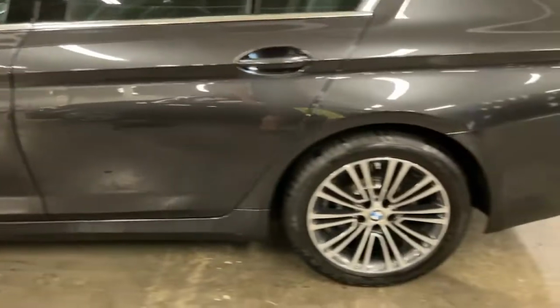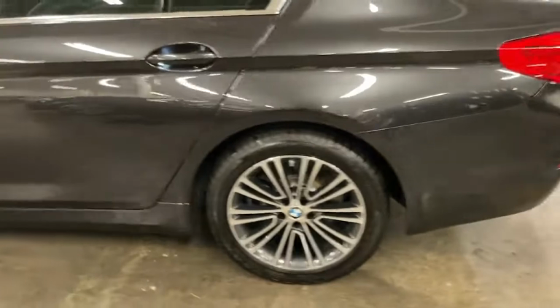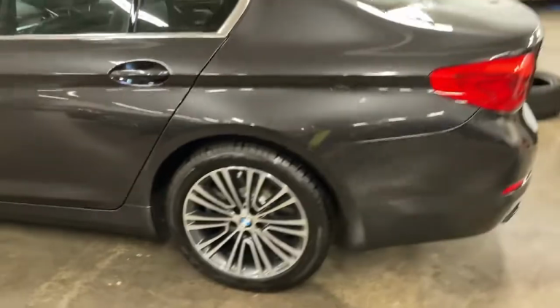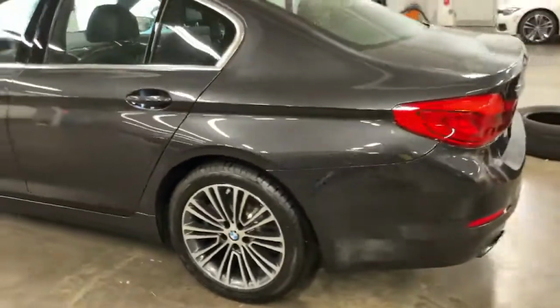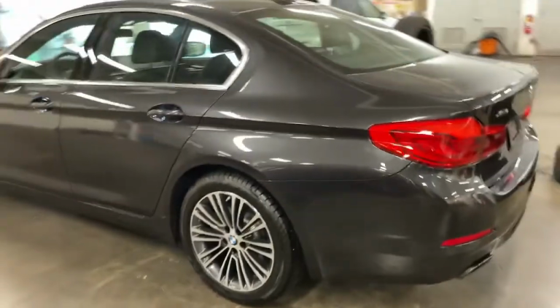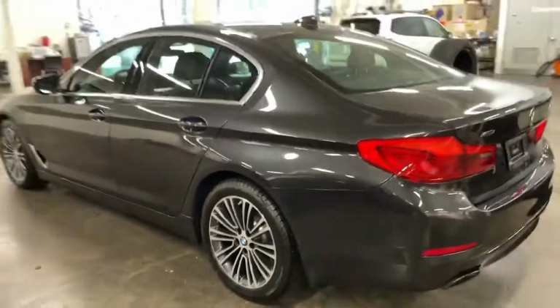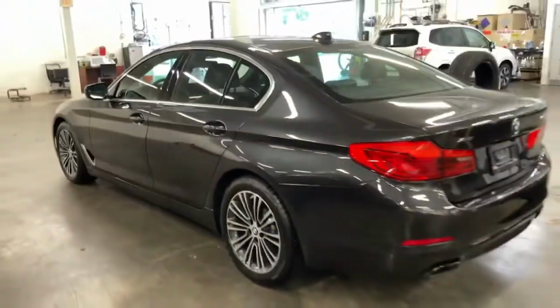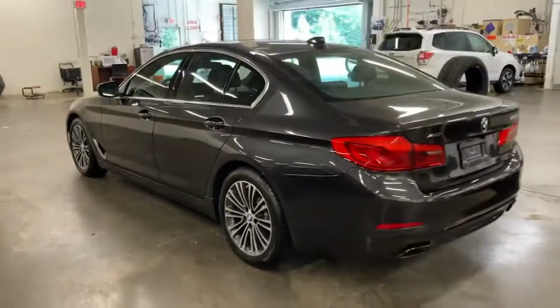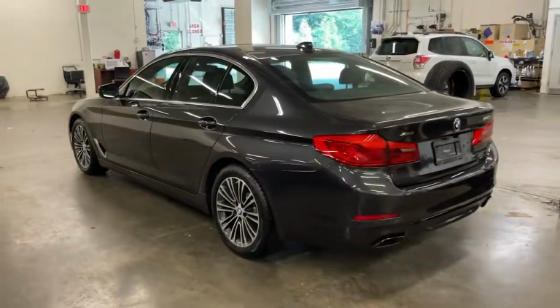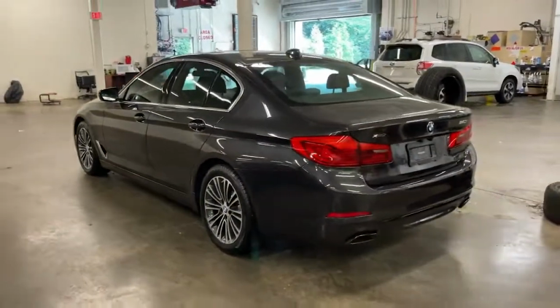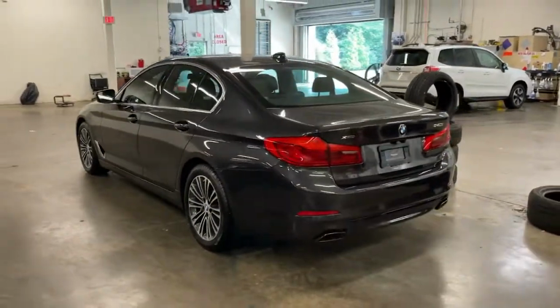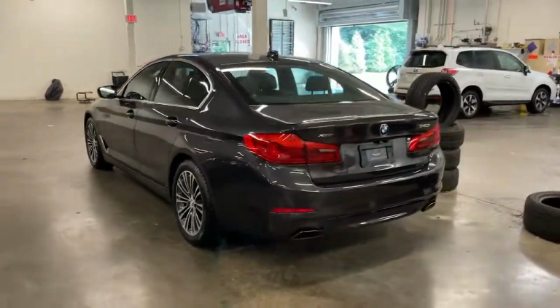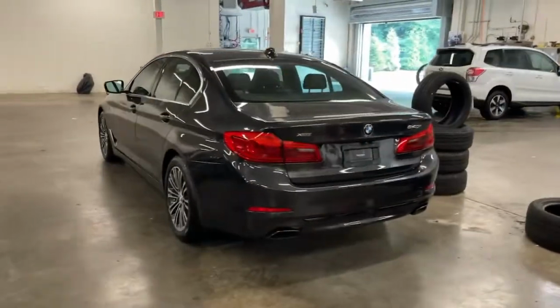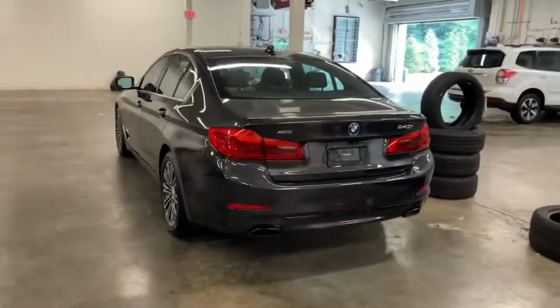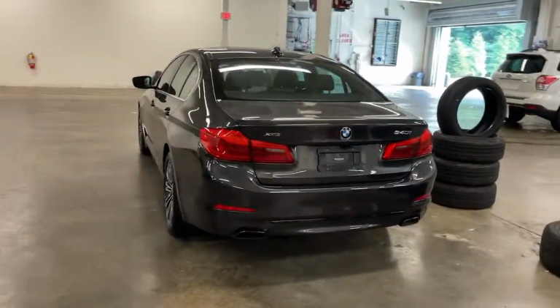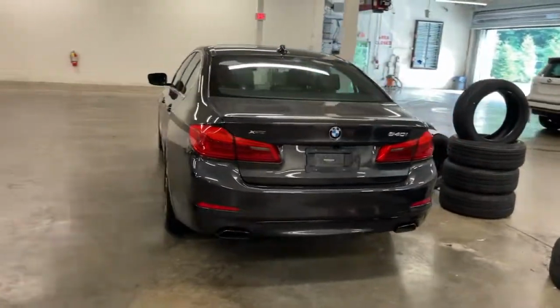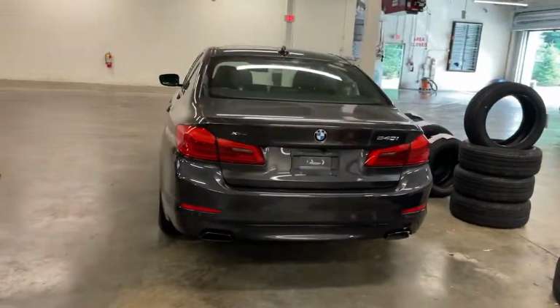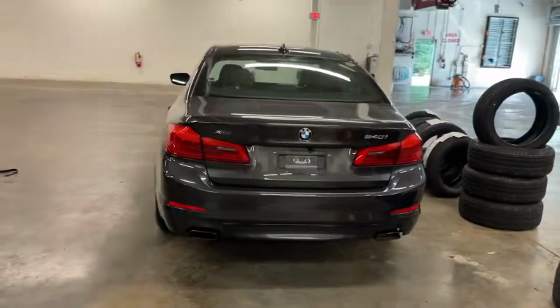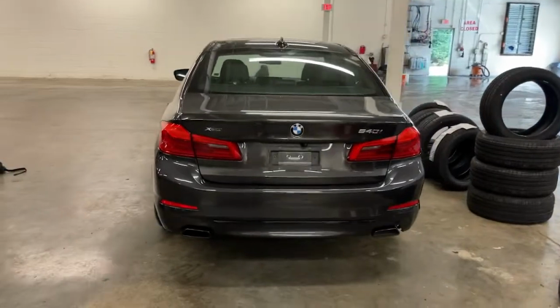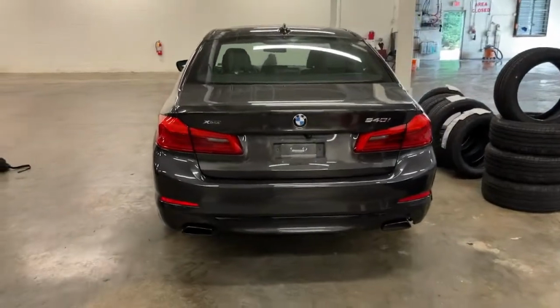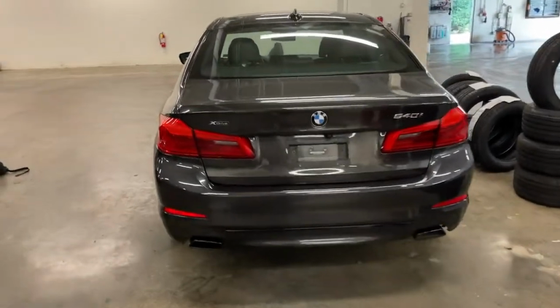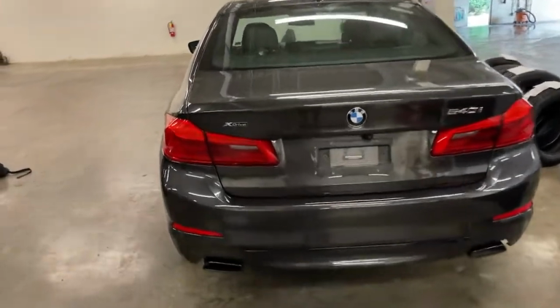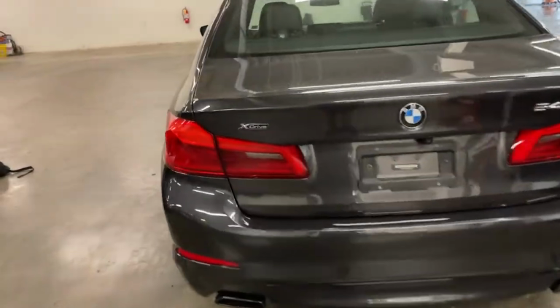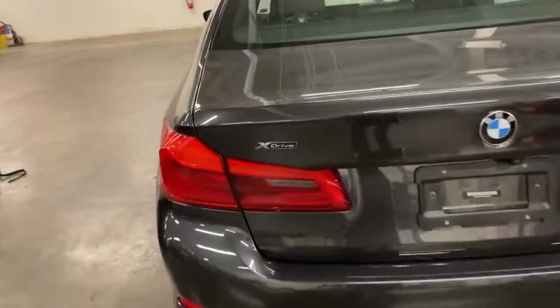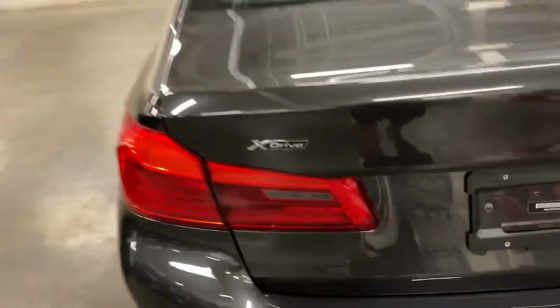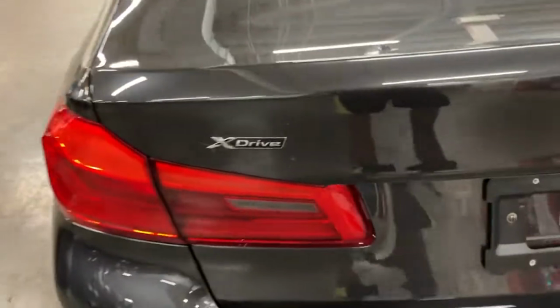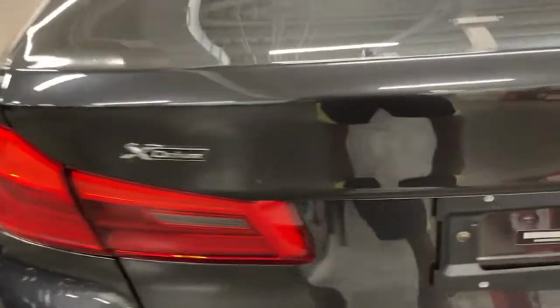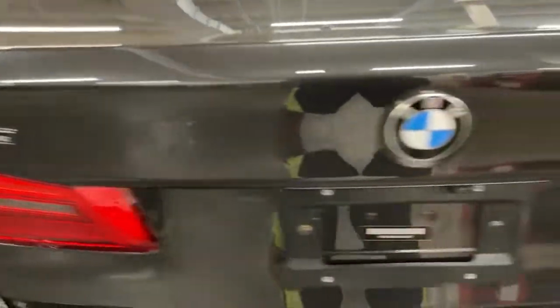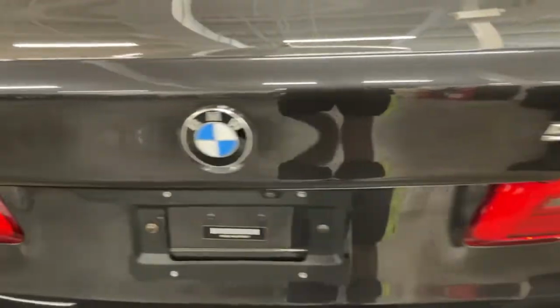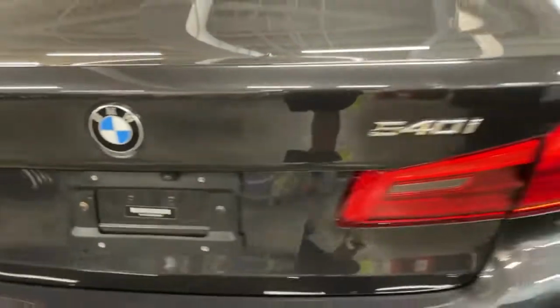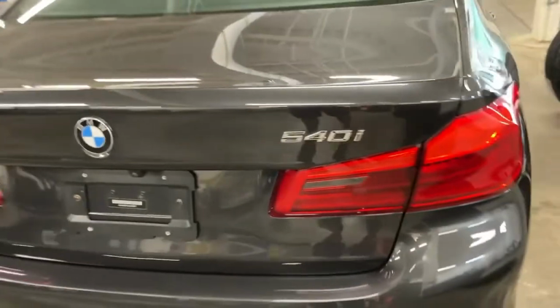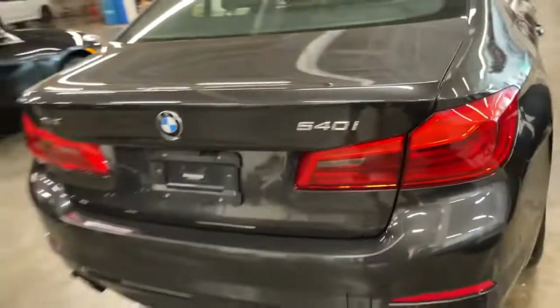Confidence comes standard thanks to driver-focused design, state-of-the-art safety features, and a premium feel. These are just some of the great options this vehicle comes with: keyless entry,